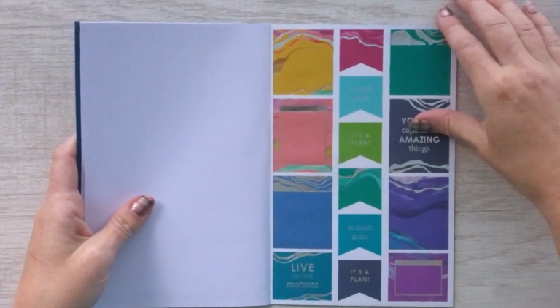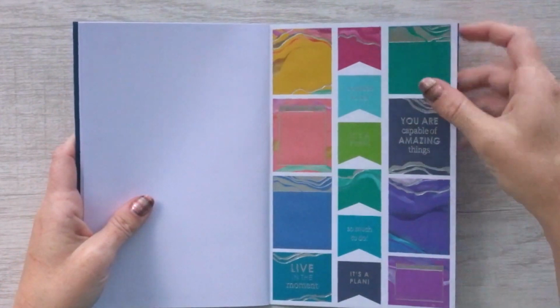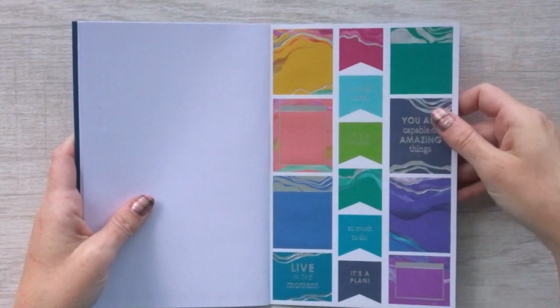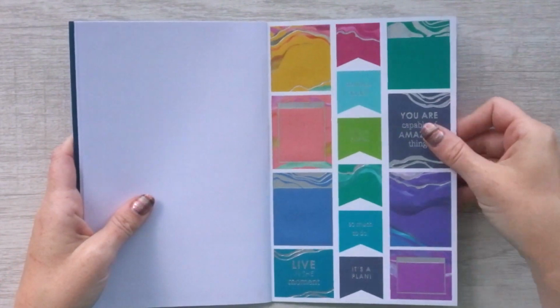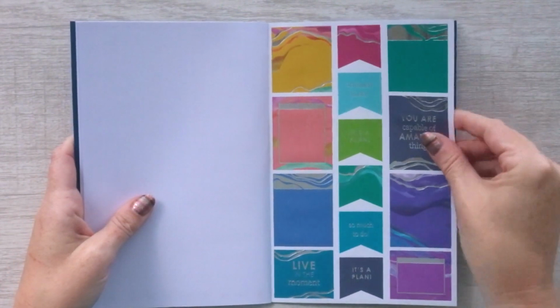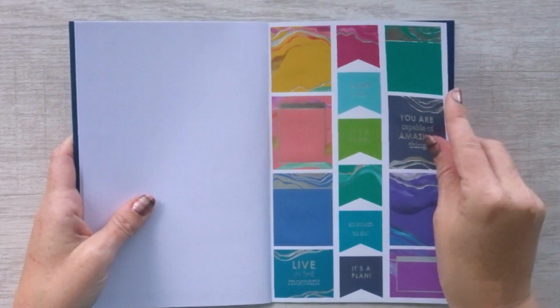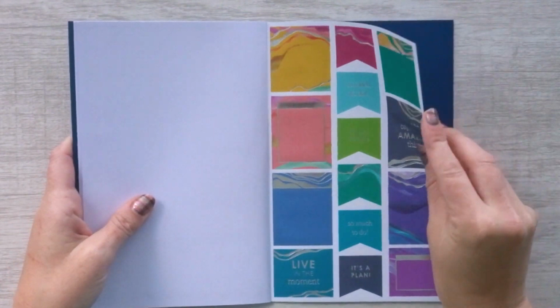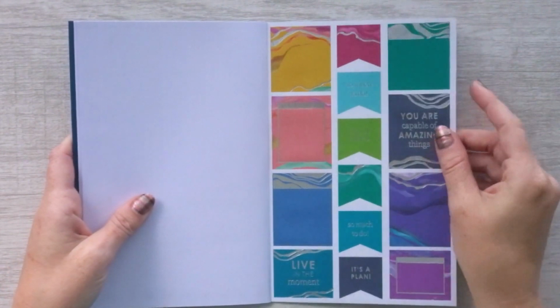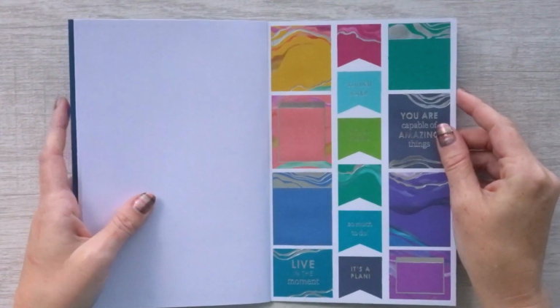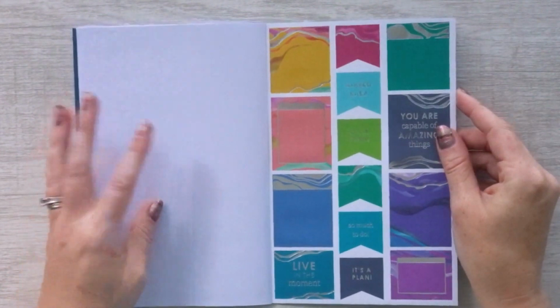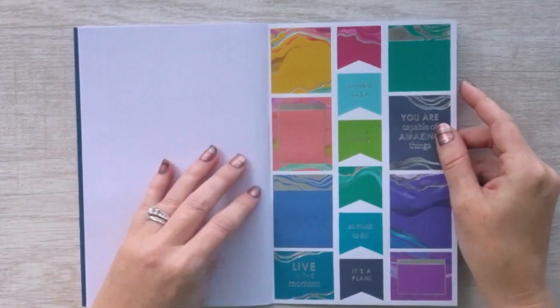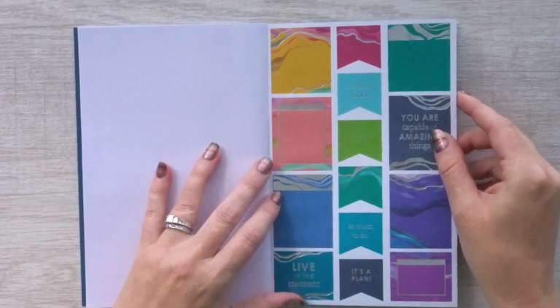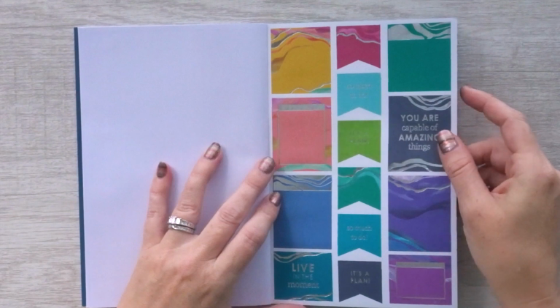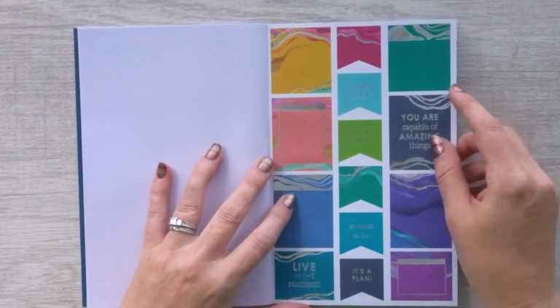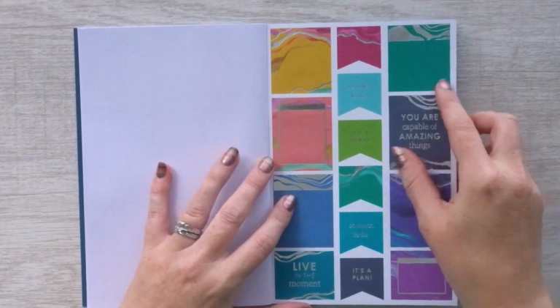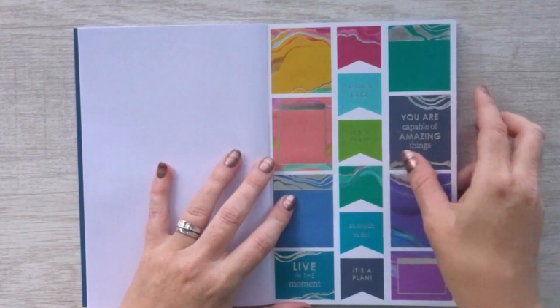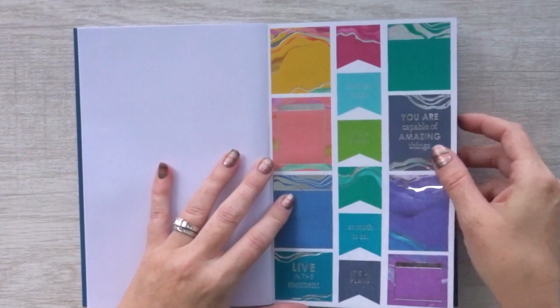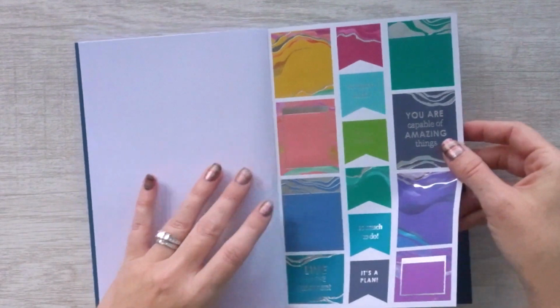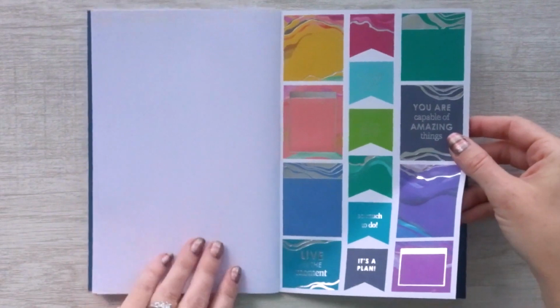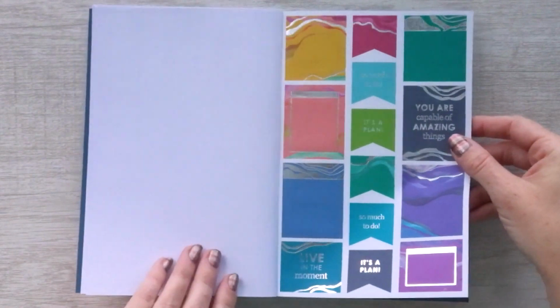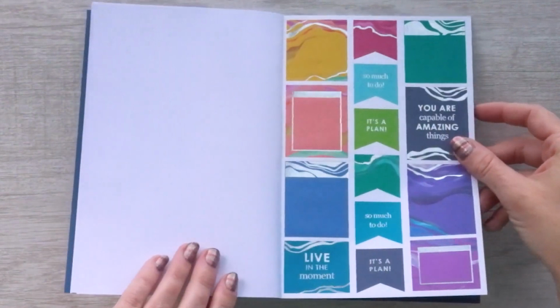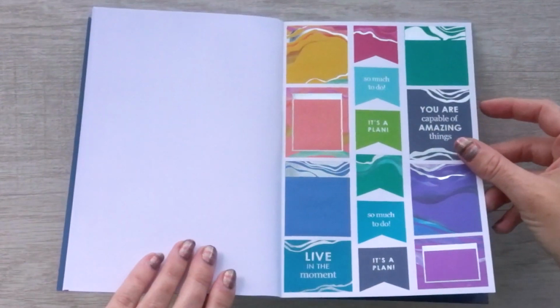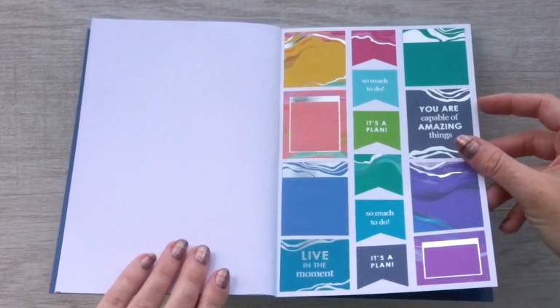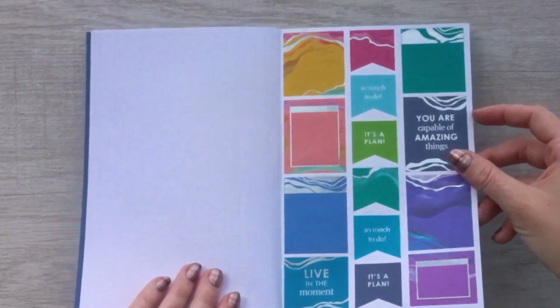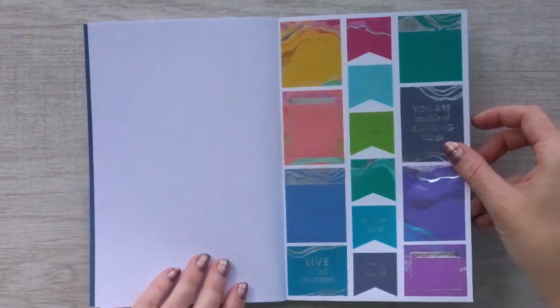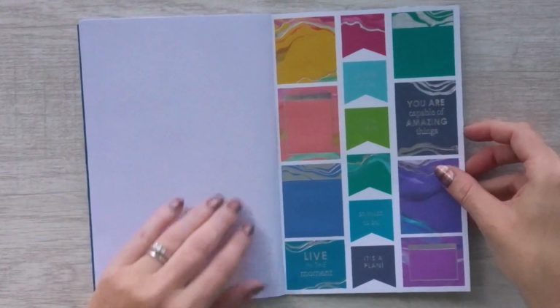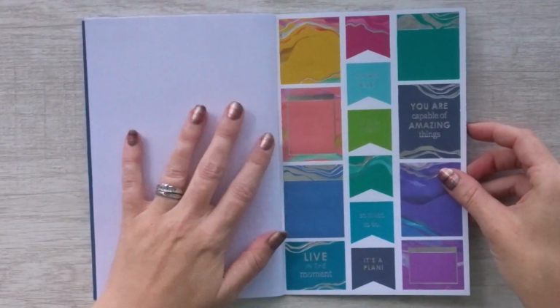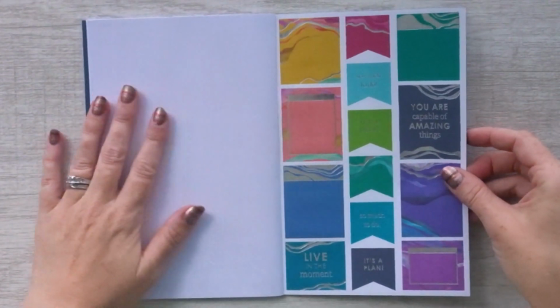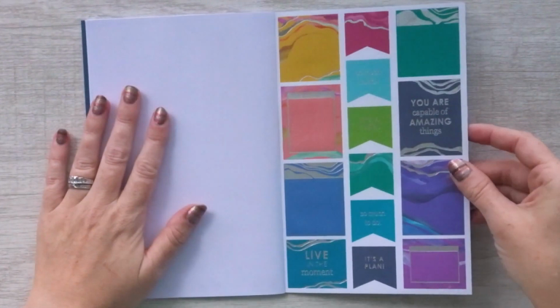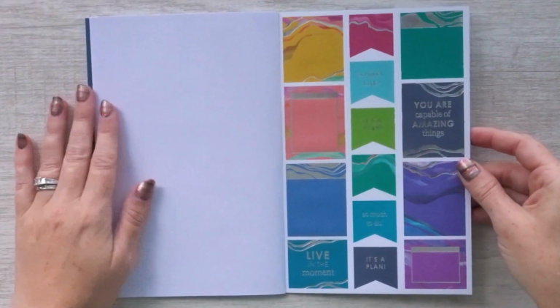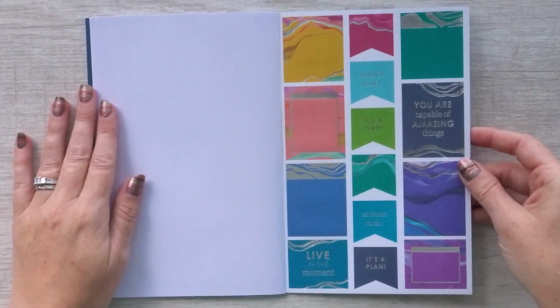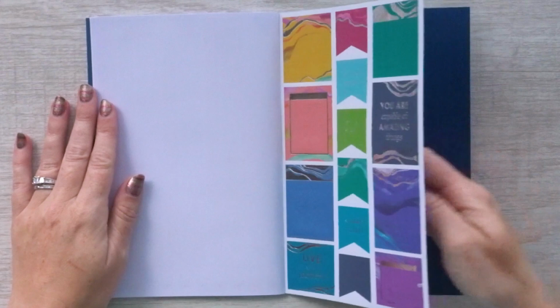Here are some more full boxes, and this is our final sheet — more full boxes and some flags — and this has the silver foiling with the Layers pattern as well.